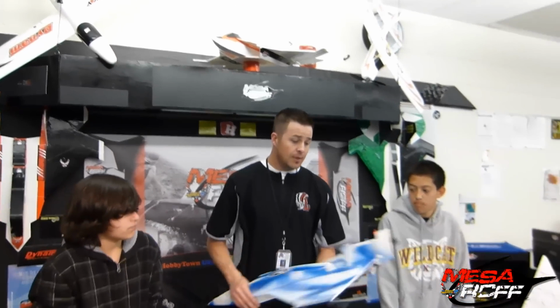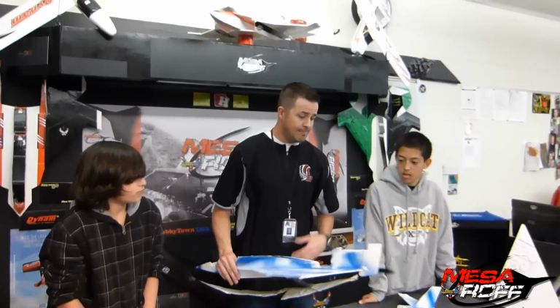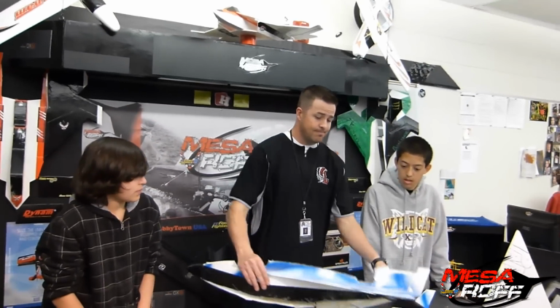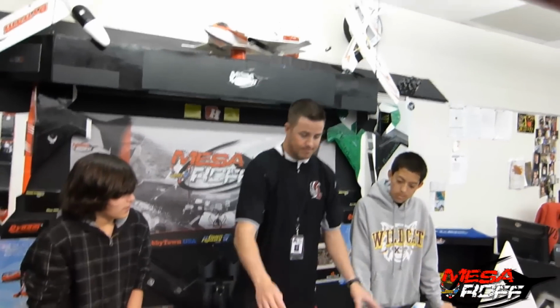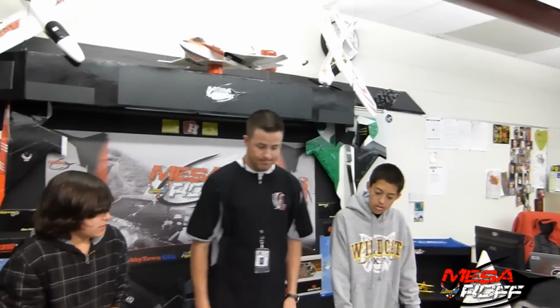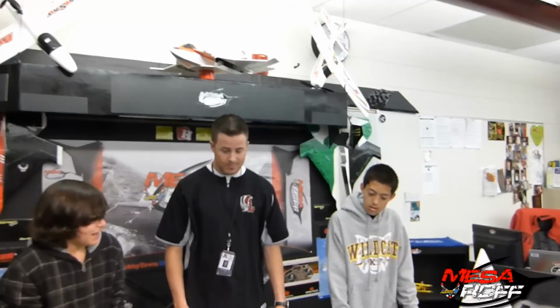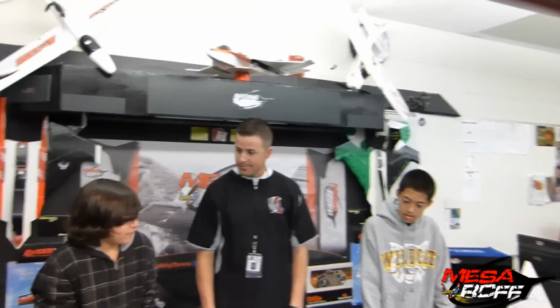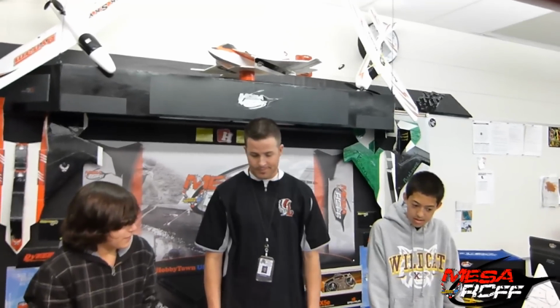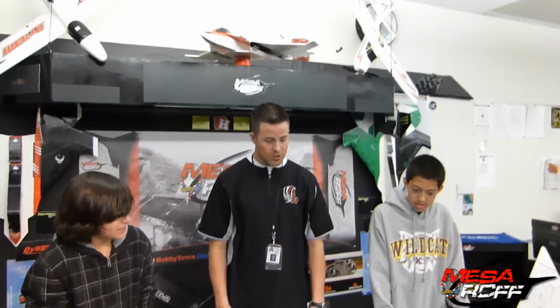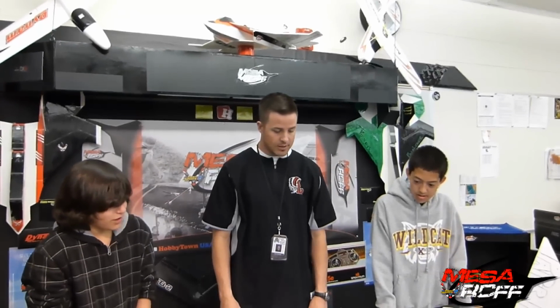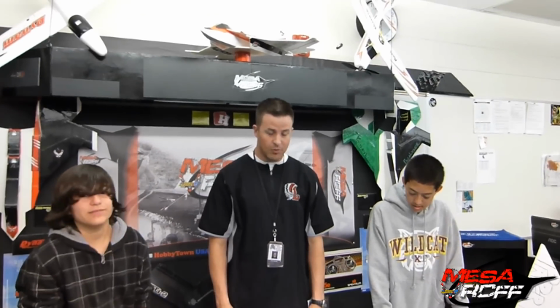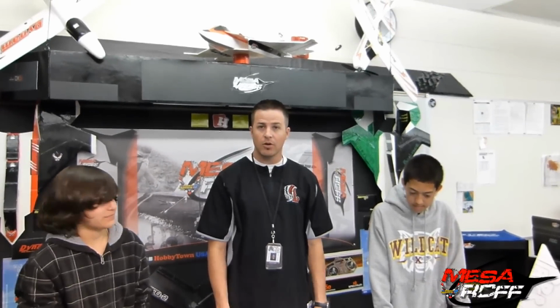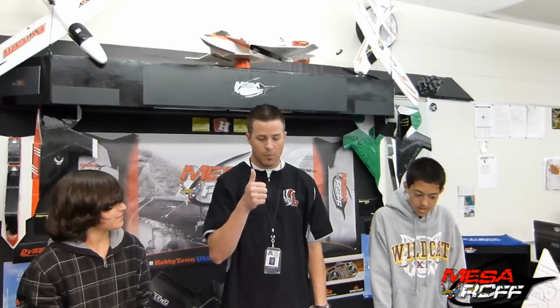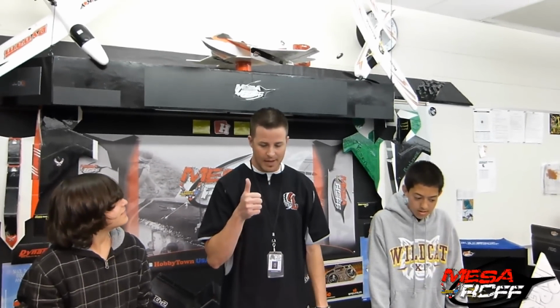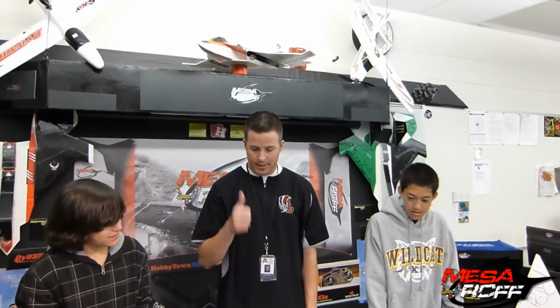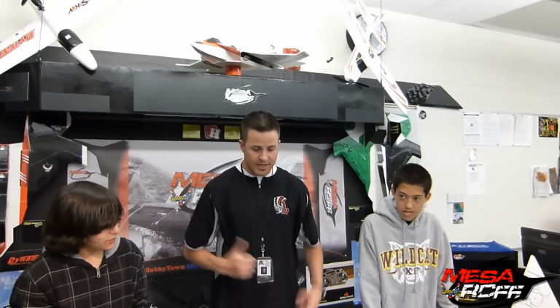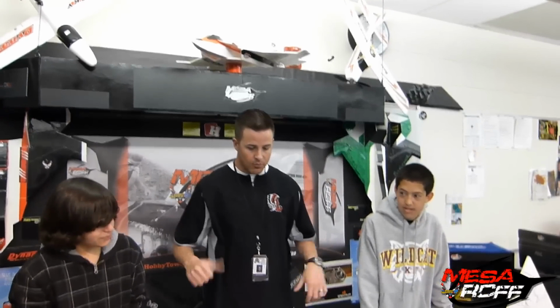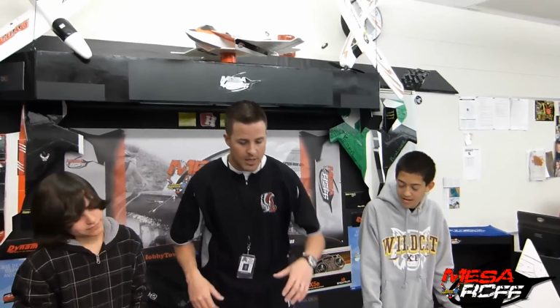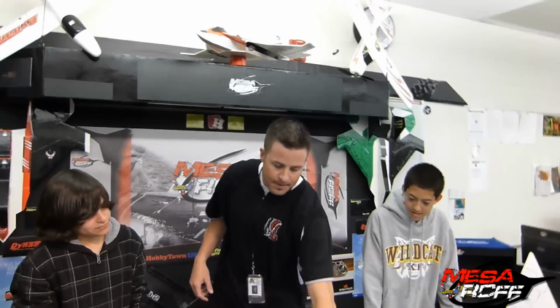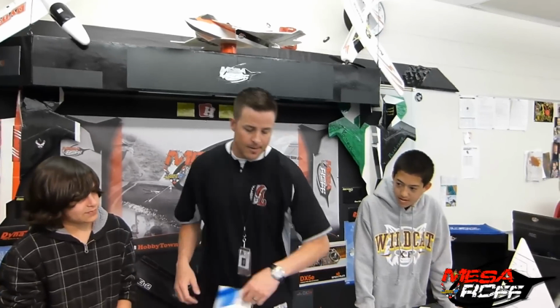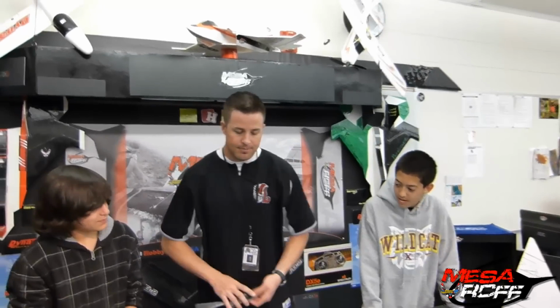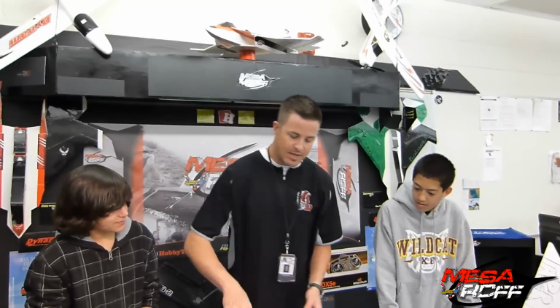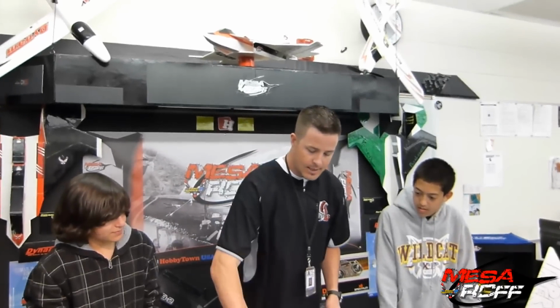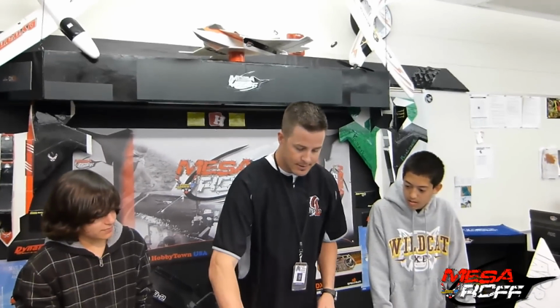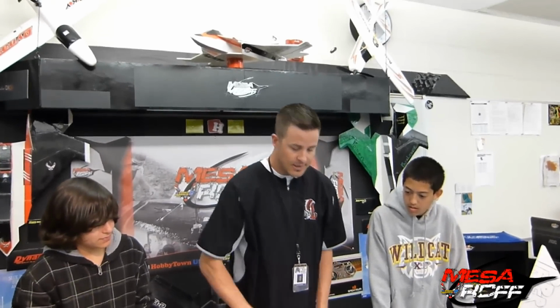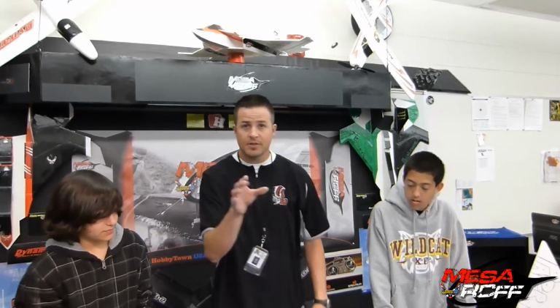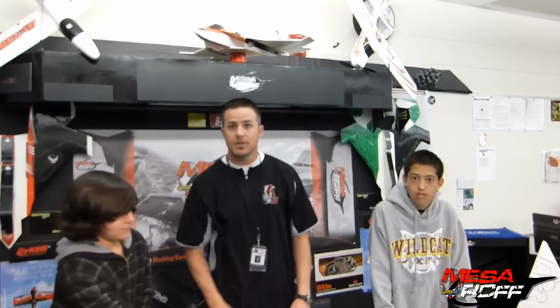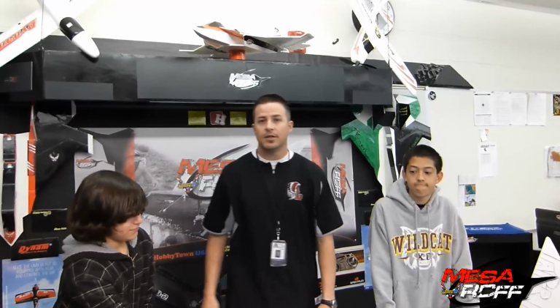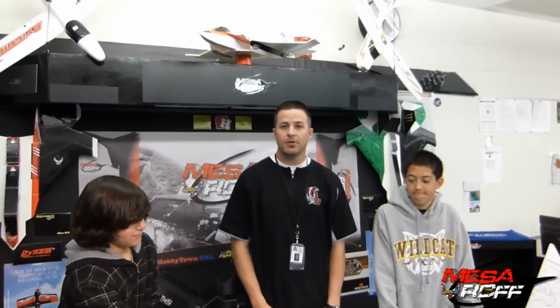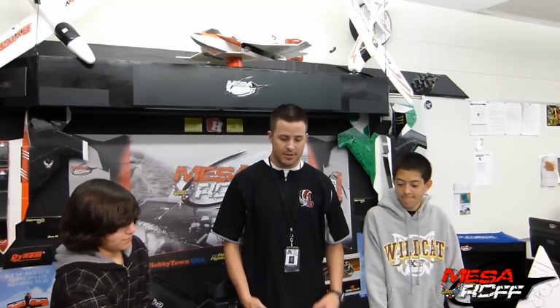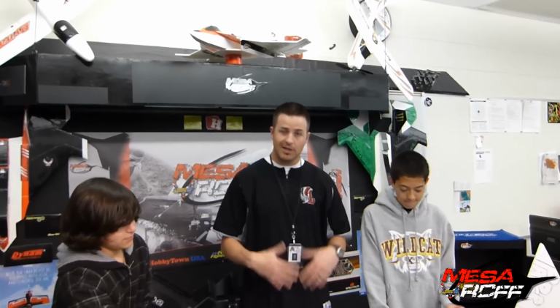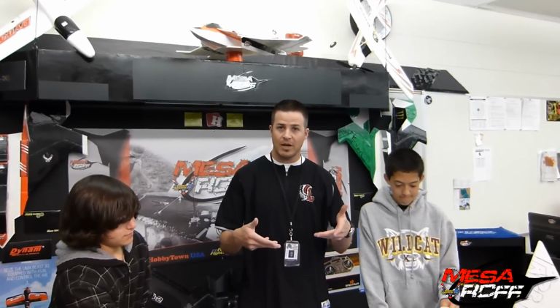The death of the Snowhawk. But we will bring it back. These guys are going to work on it. Stay tuned for the slow-motion video of the Snowhawk crashing.